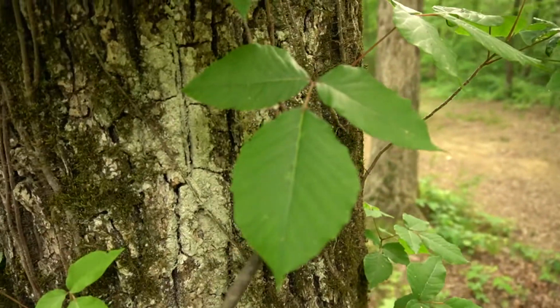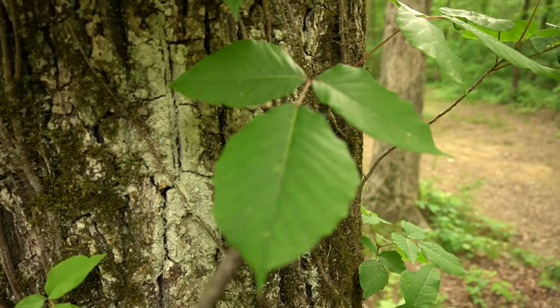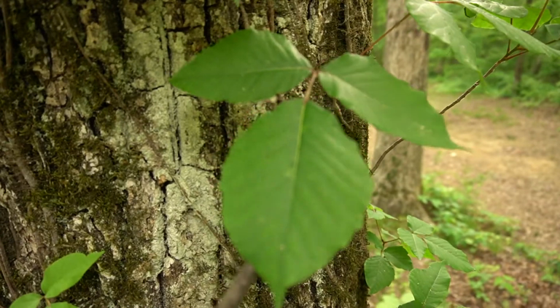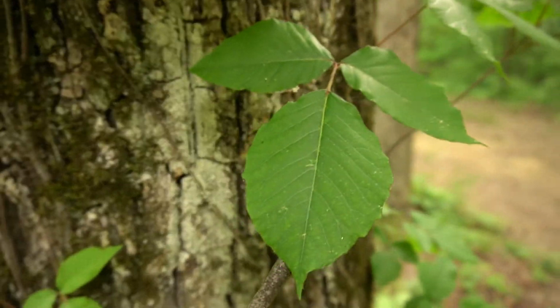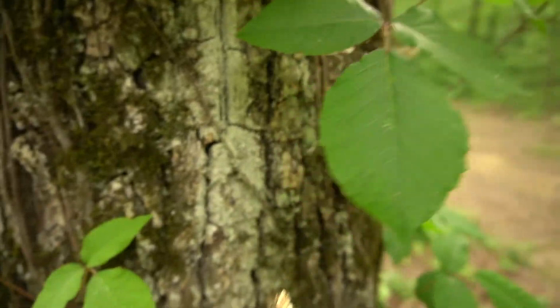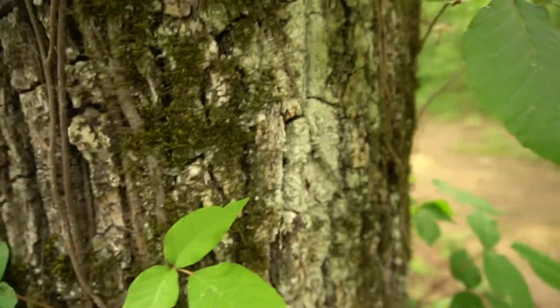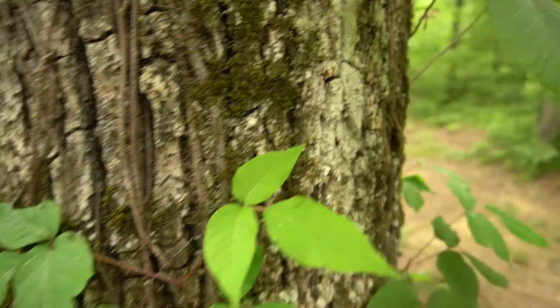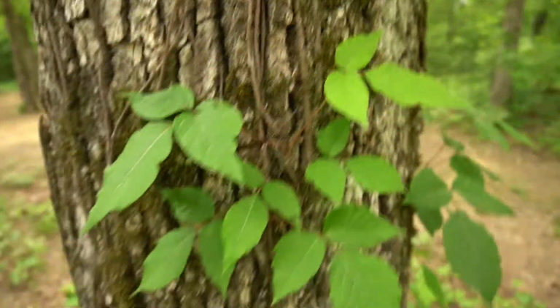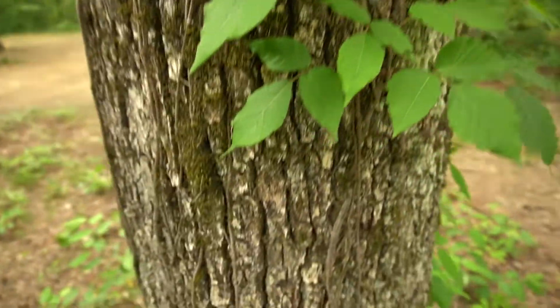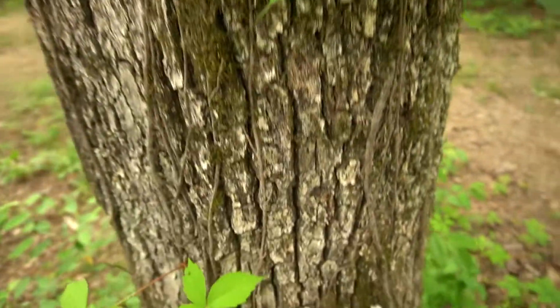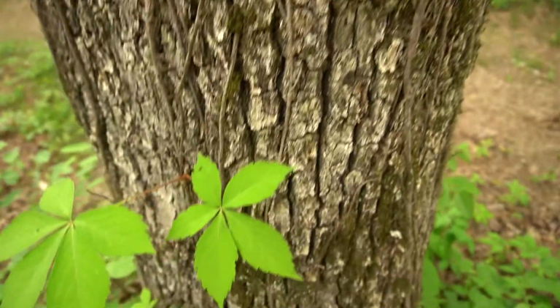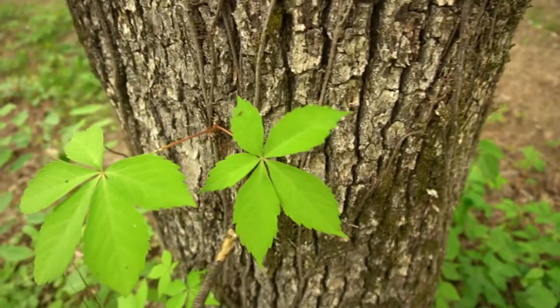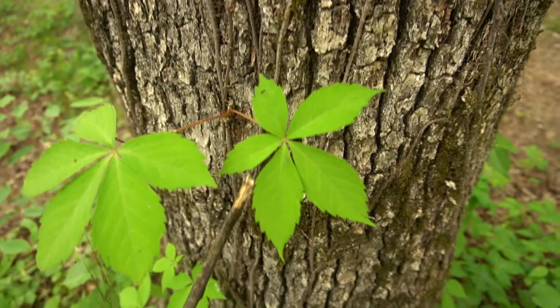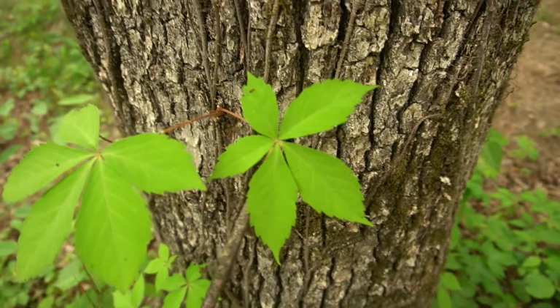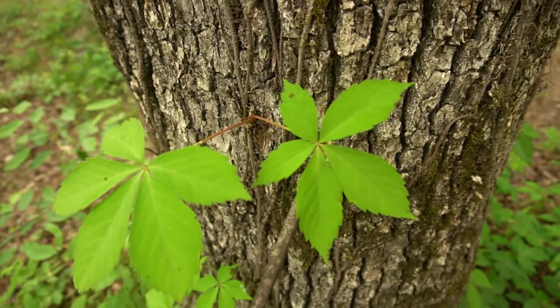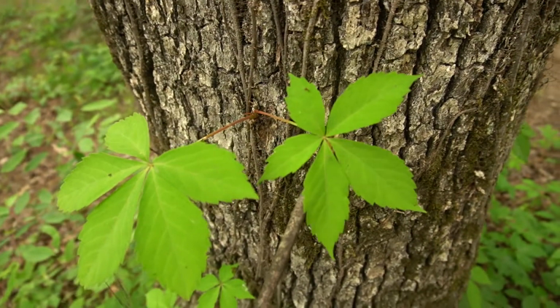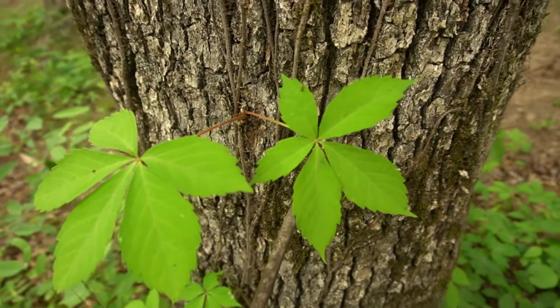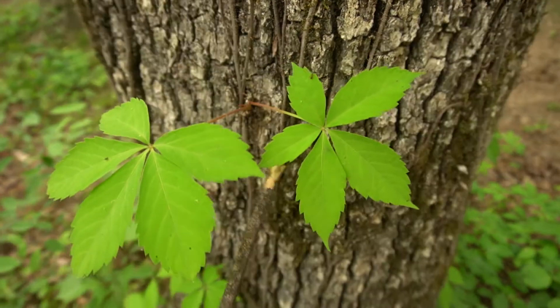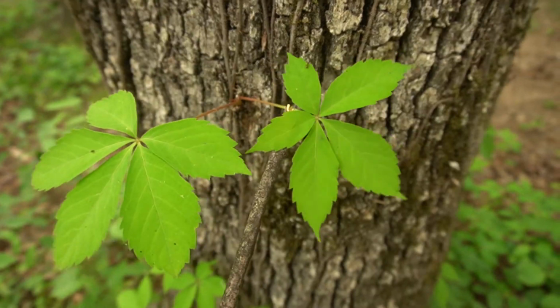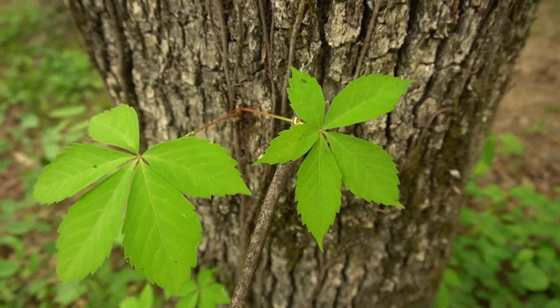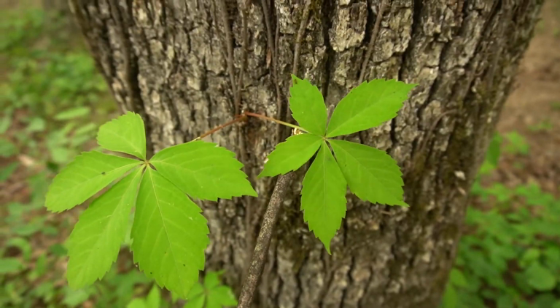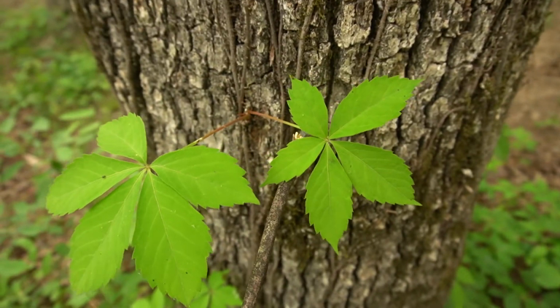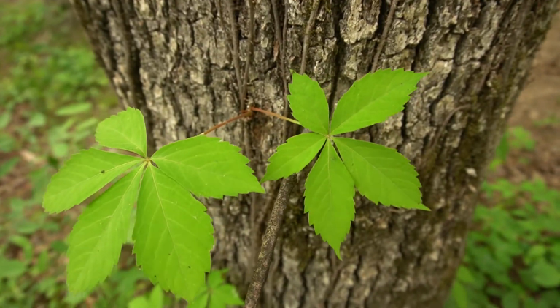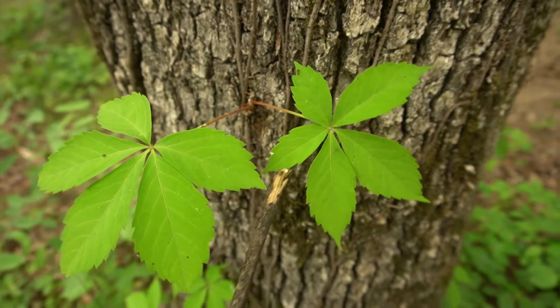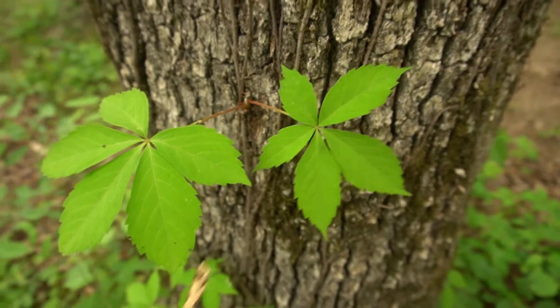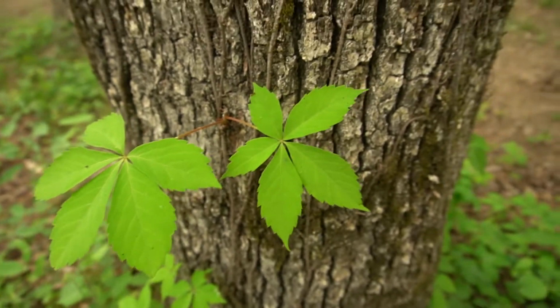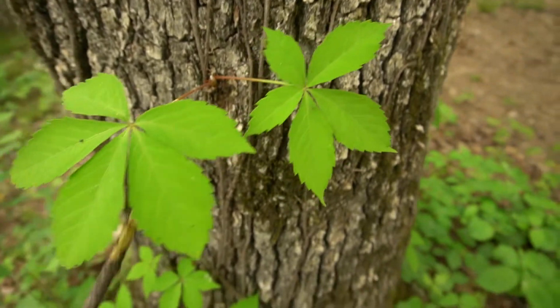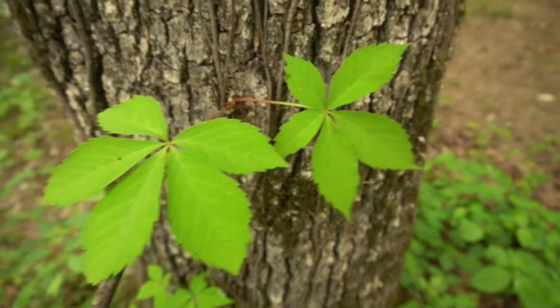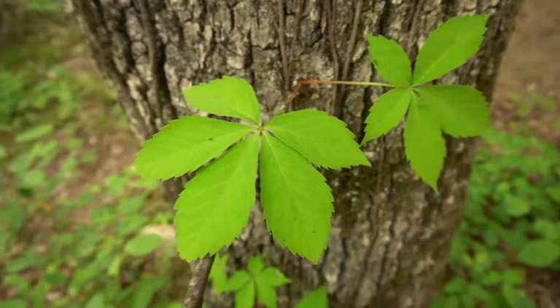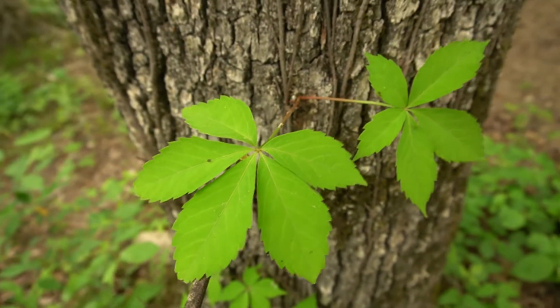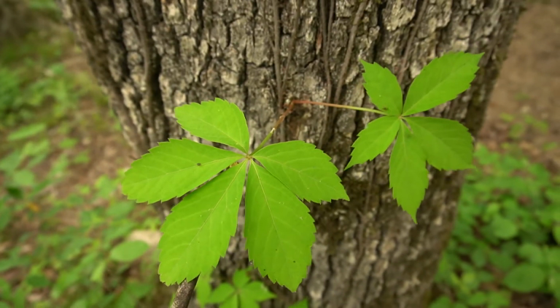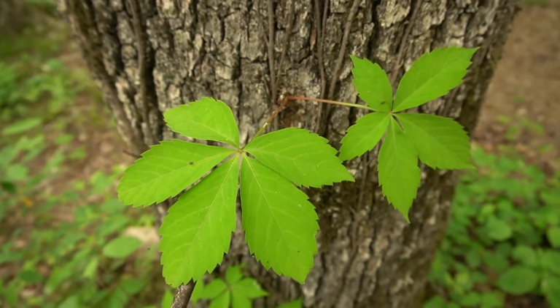Virginia creeper grows a little differently — it's usually a slightly different color, a little bit lighter to start with, and always has five leaves.